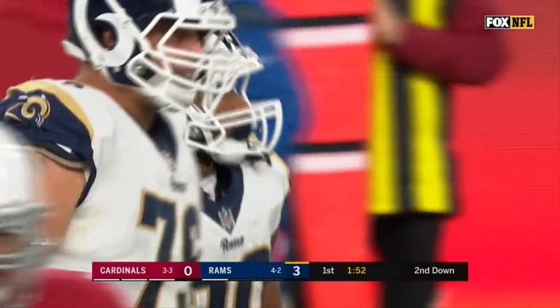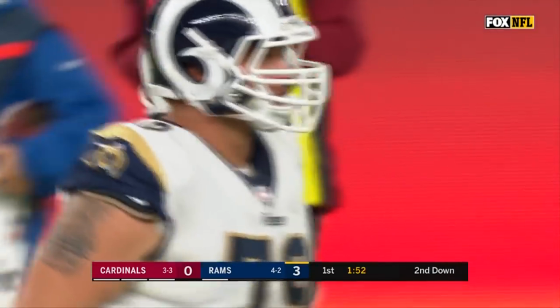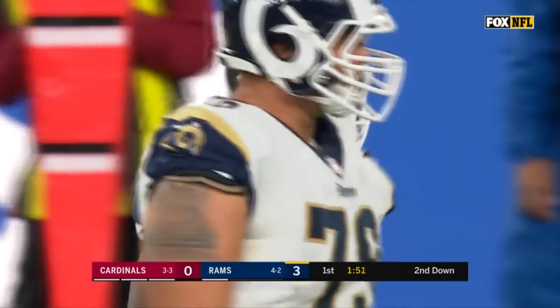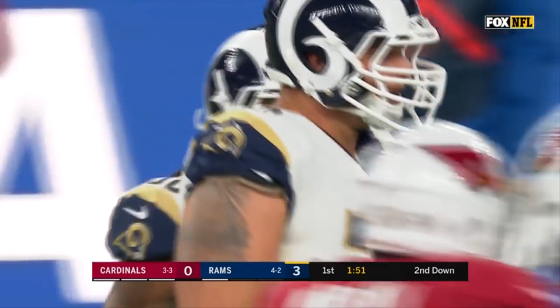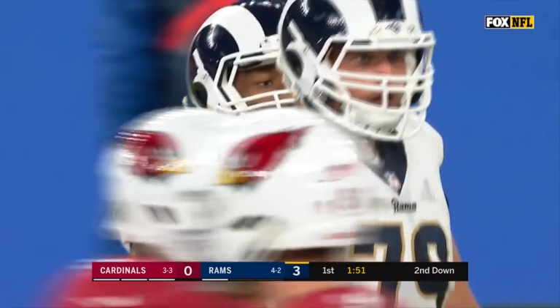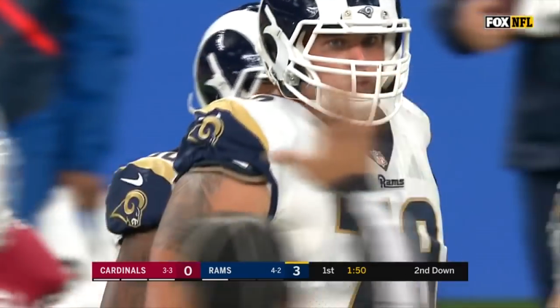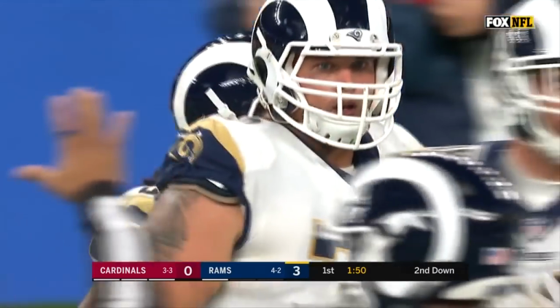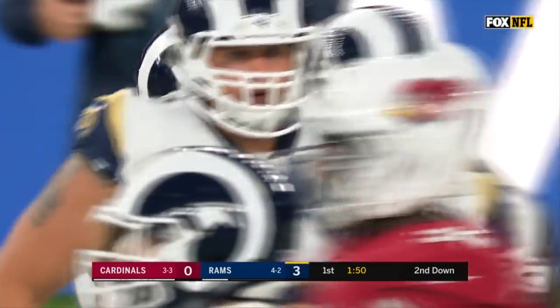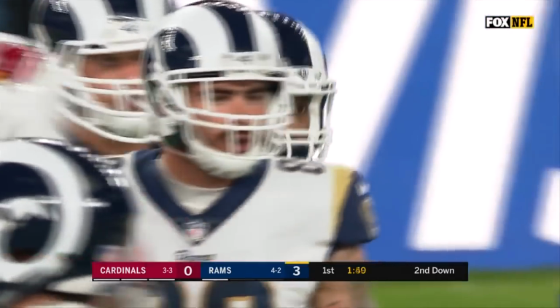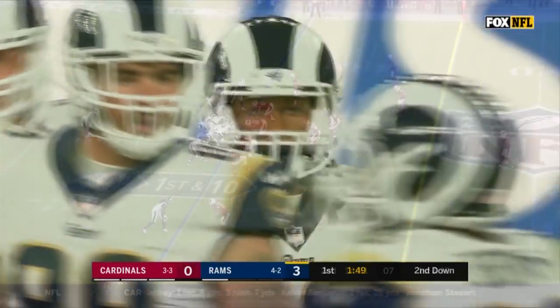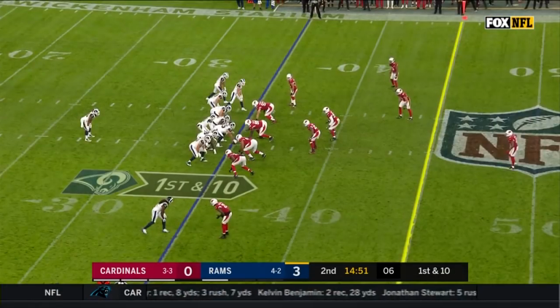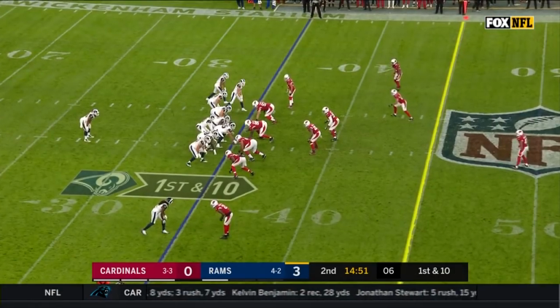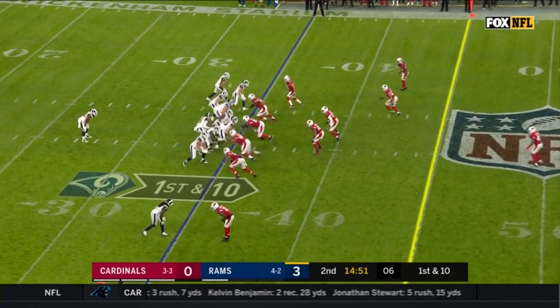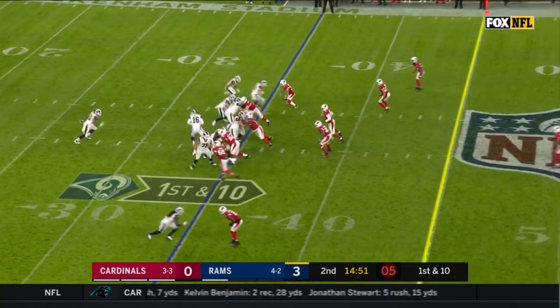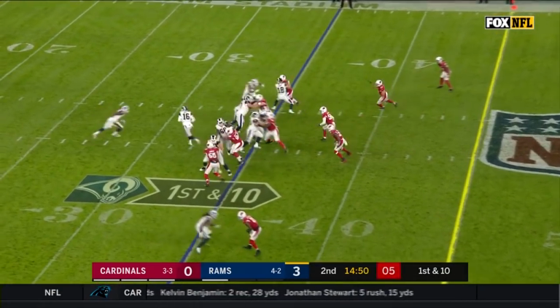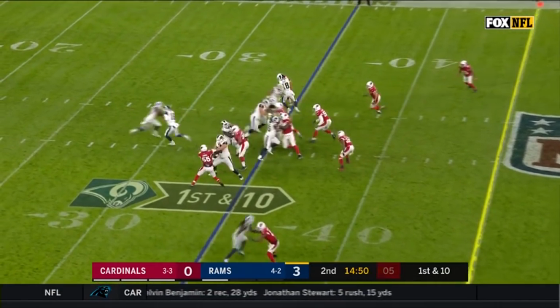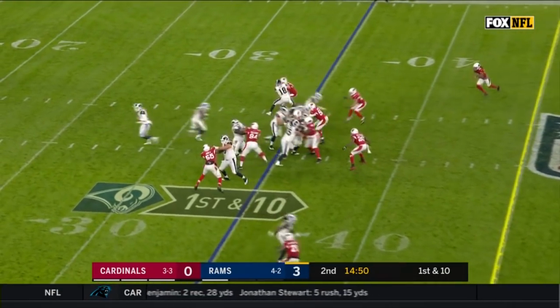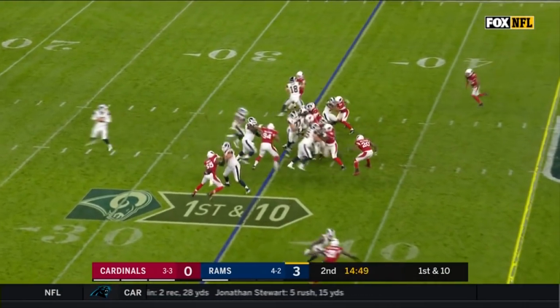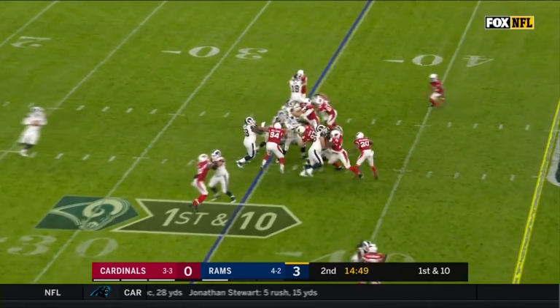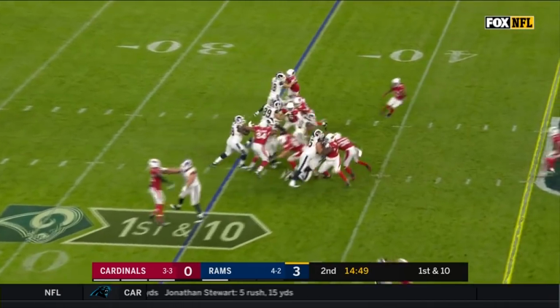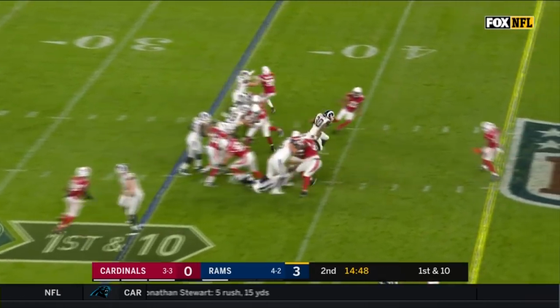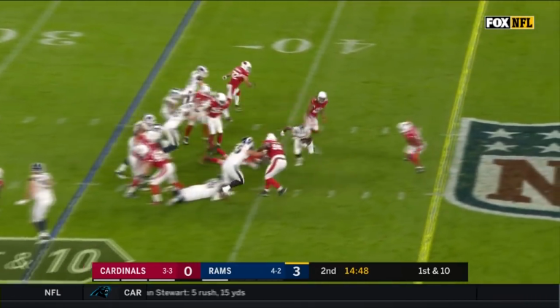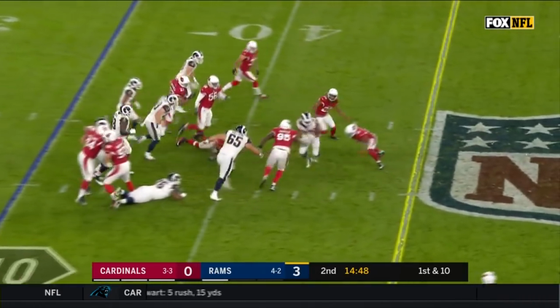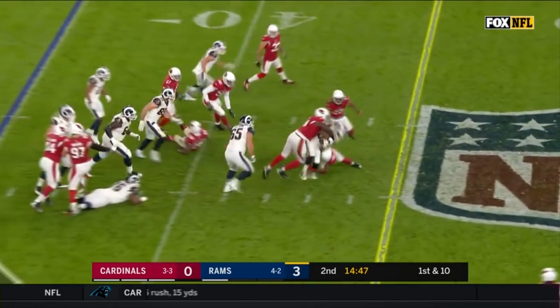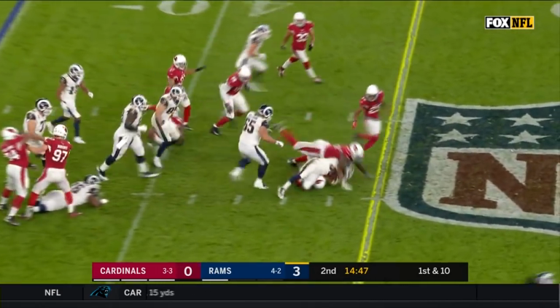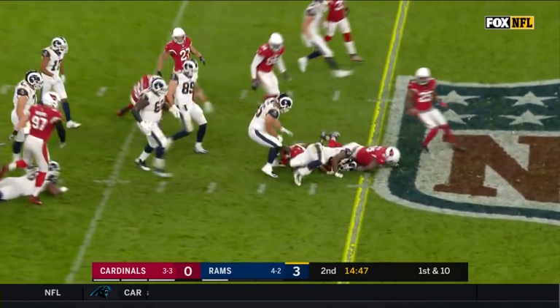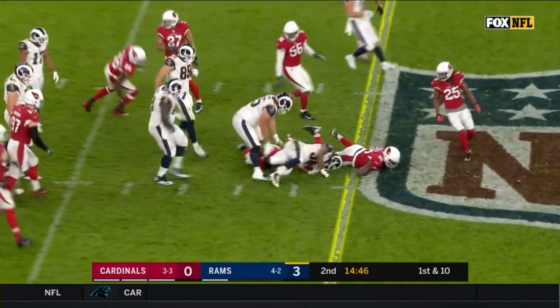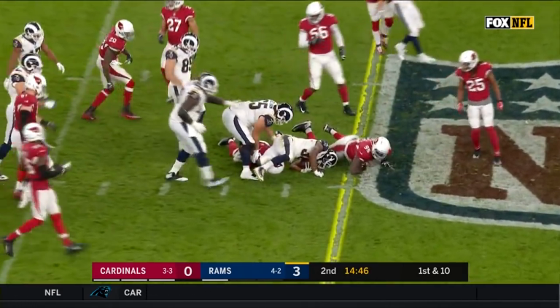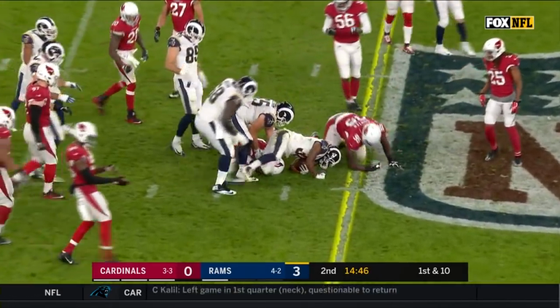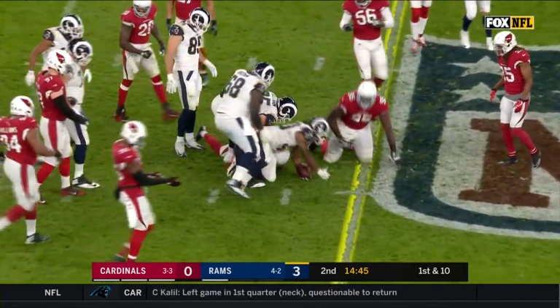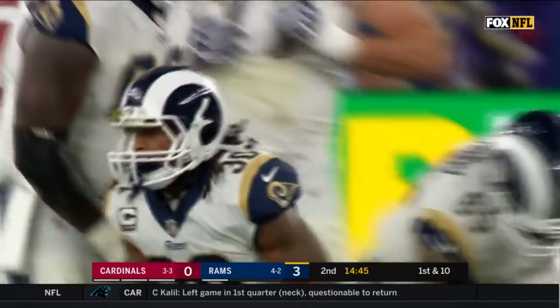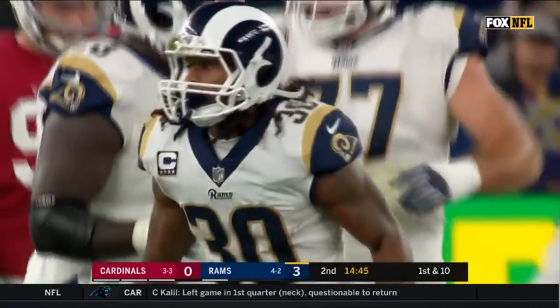Let's get an update from the sideline. Here's Christina Pink. From the 35, Todd Gurley bursts through the hole, gets about 9.